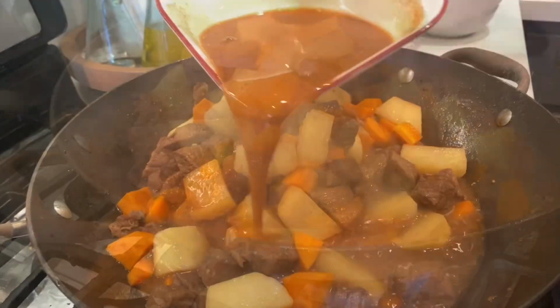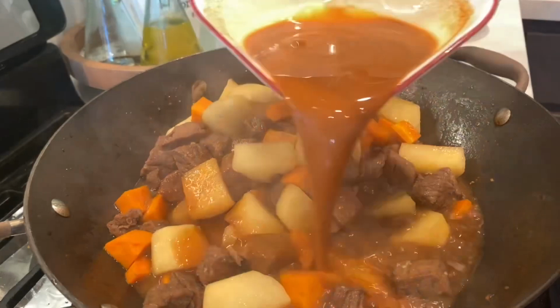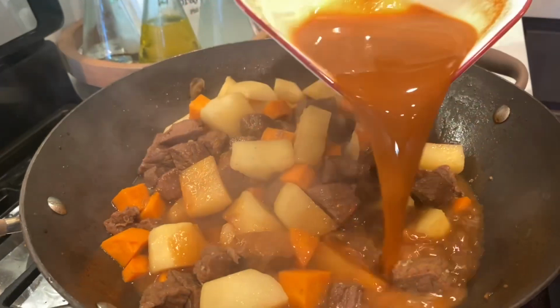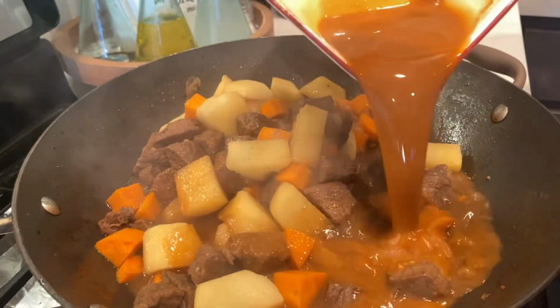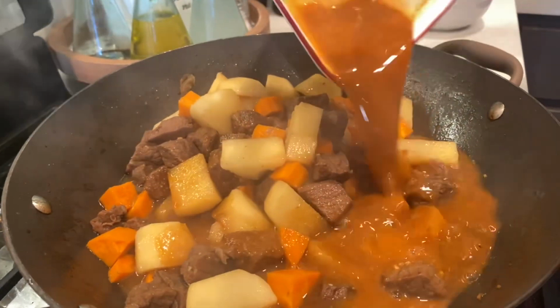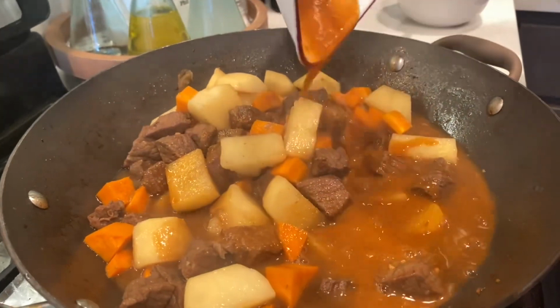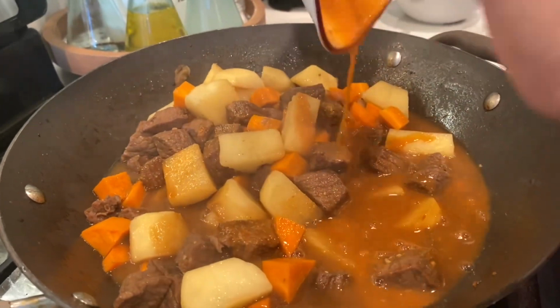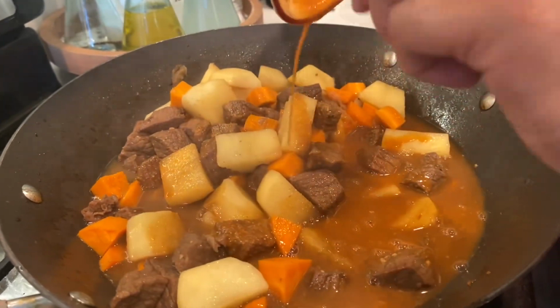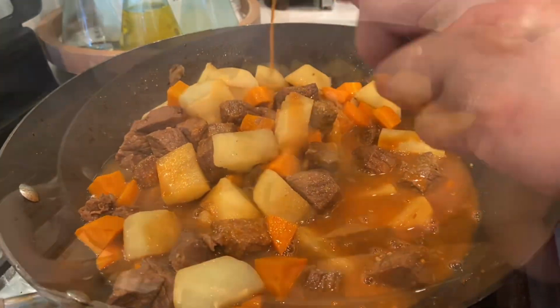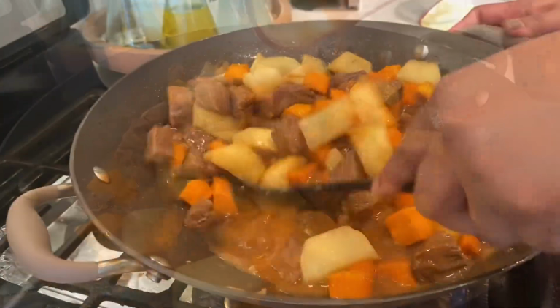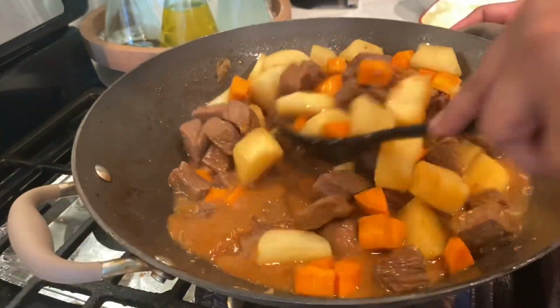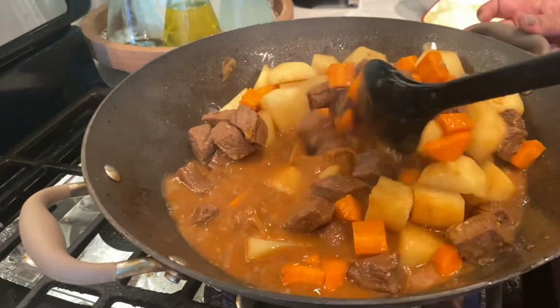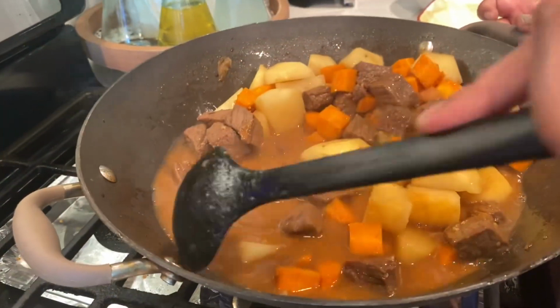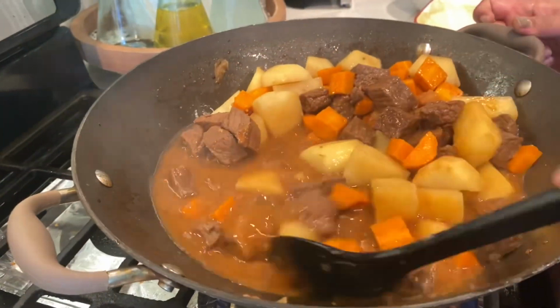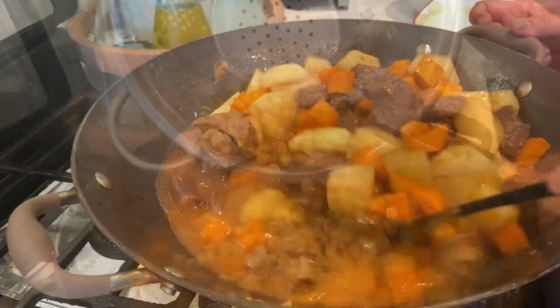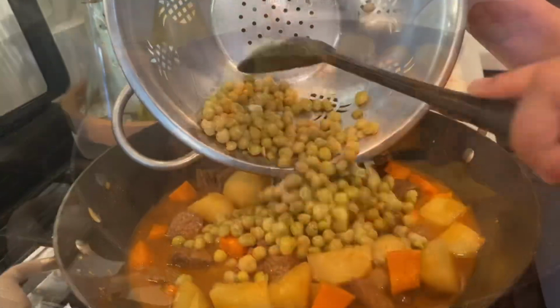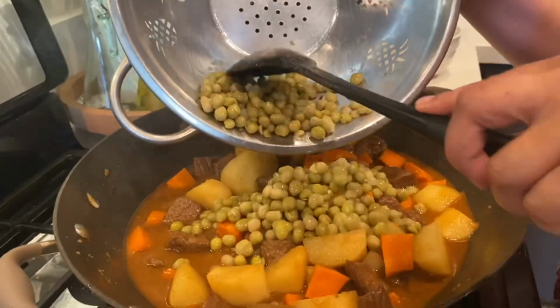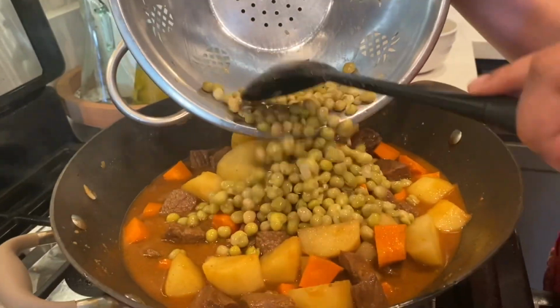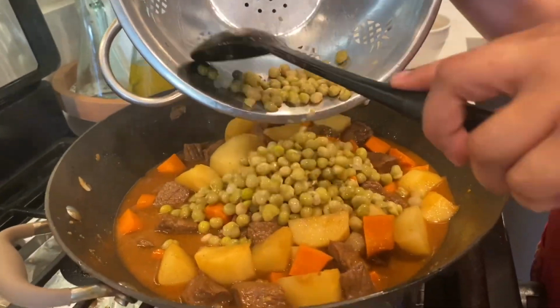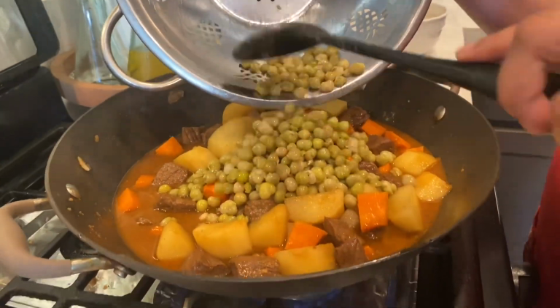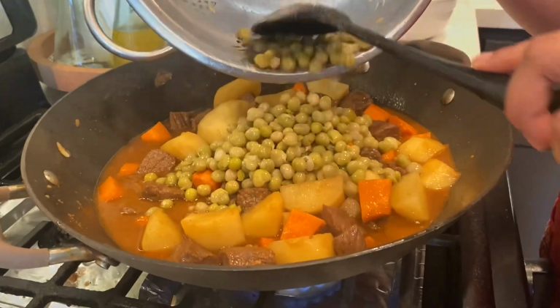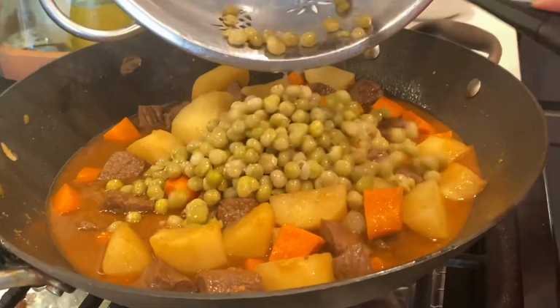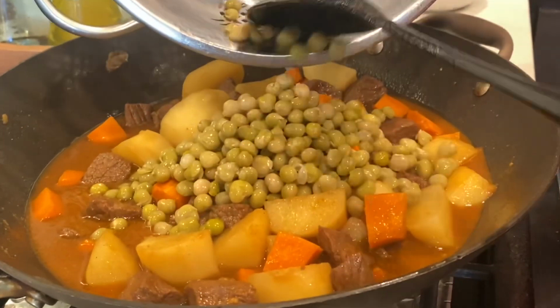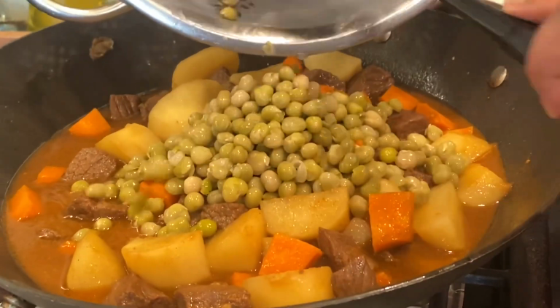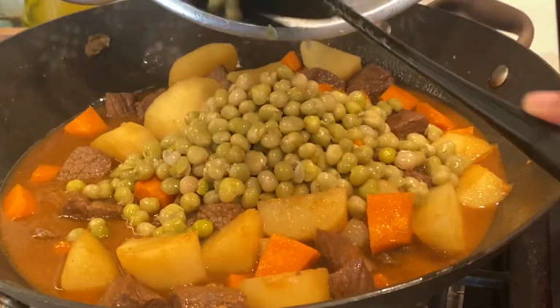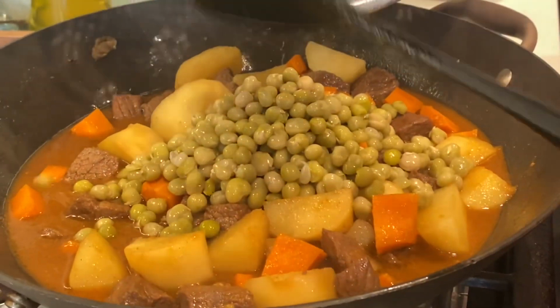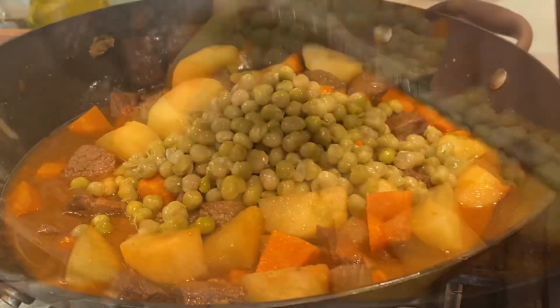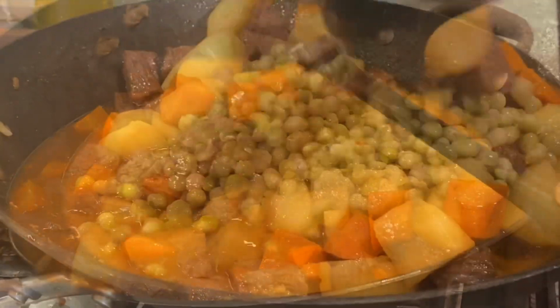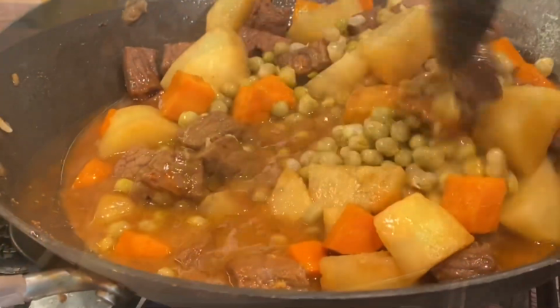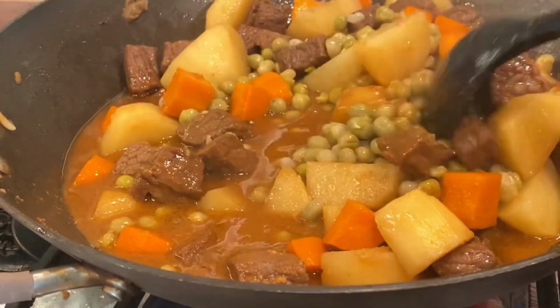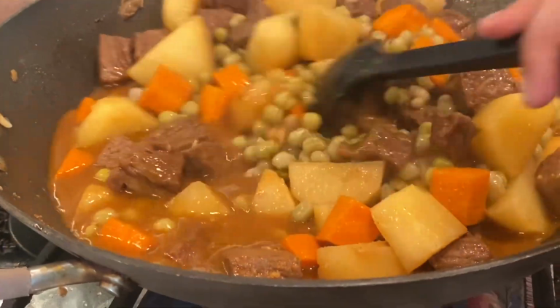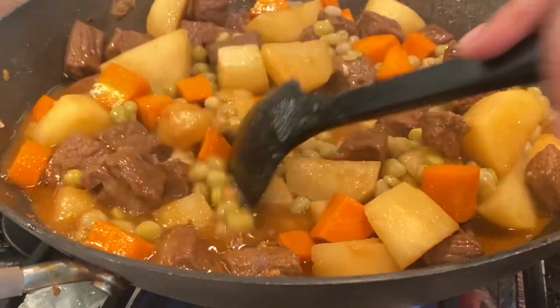After that, you're going to add your caldereta sauce. And then once you're done mixing it together, you're going to add in your peas. We use canned peas because that's what they like to use.